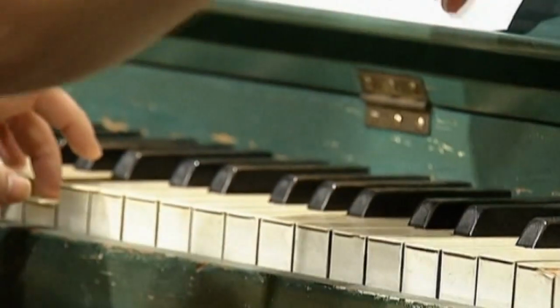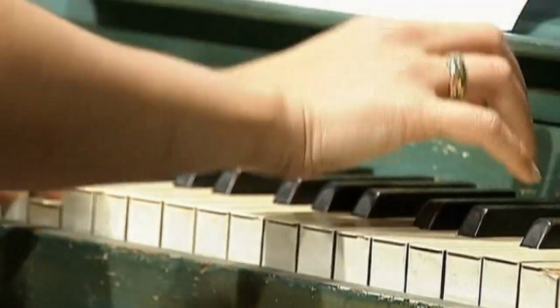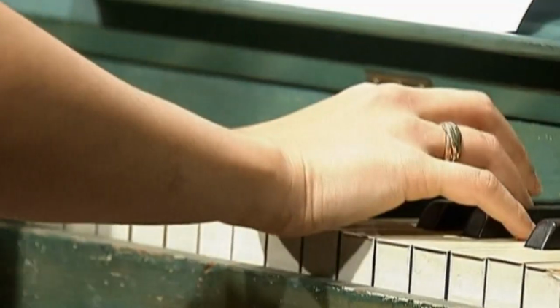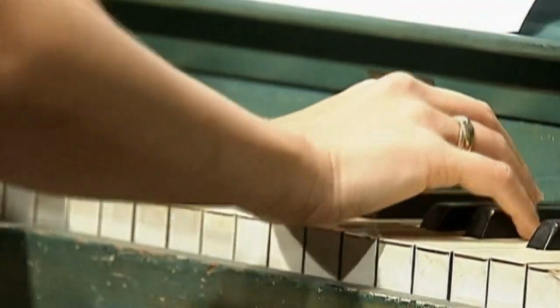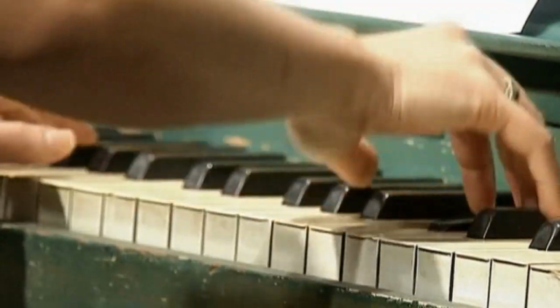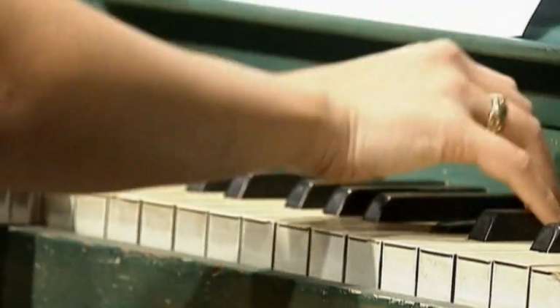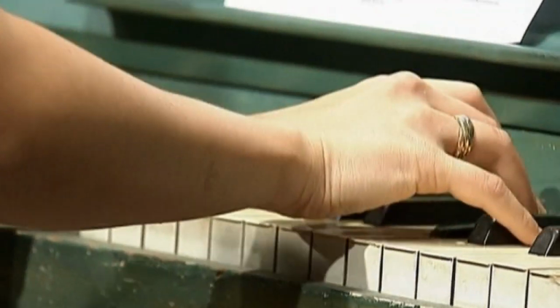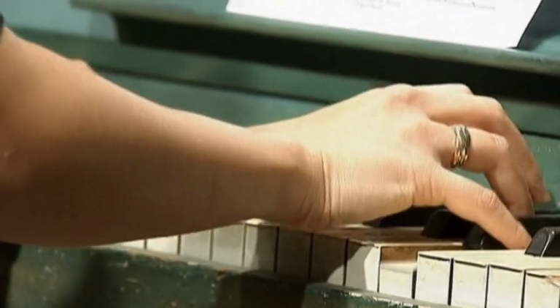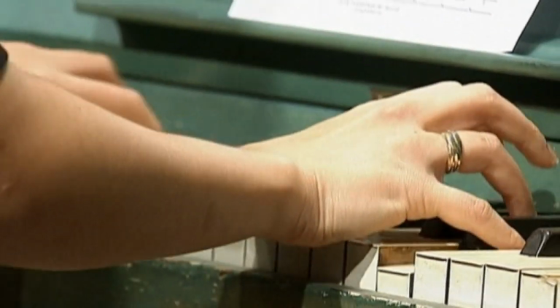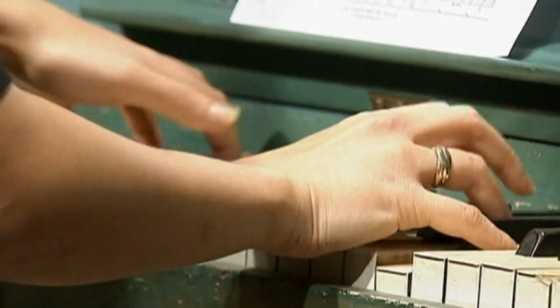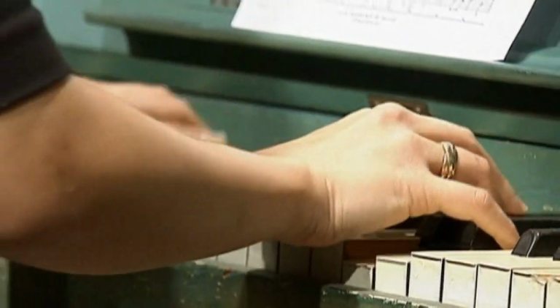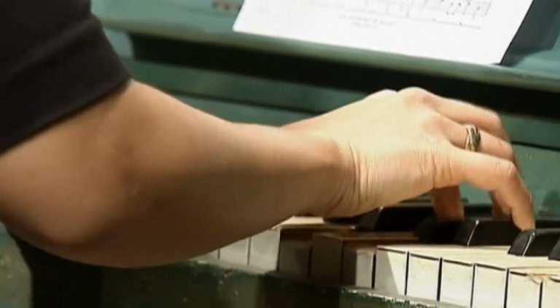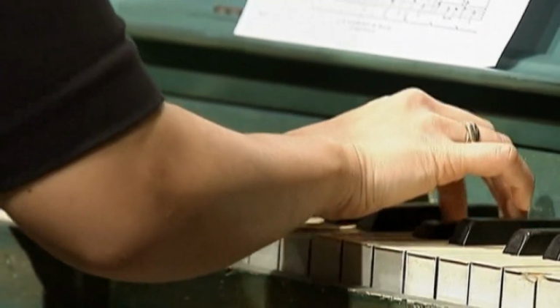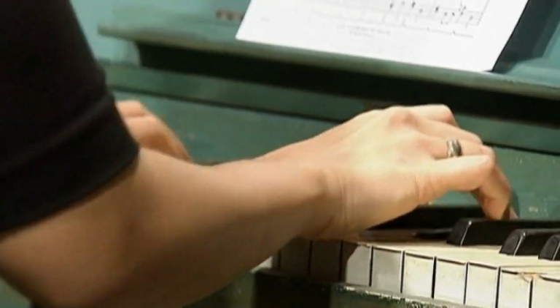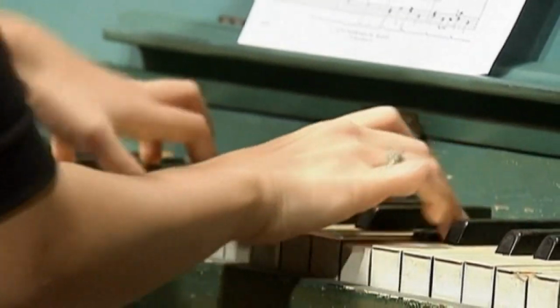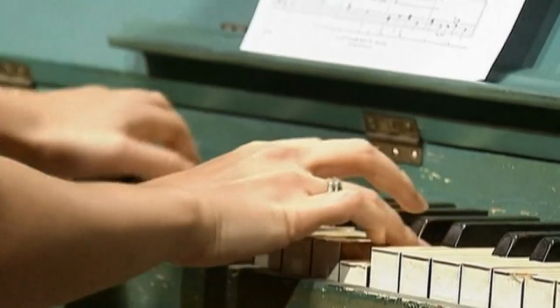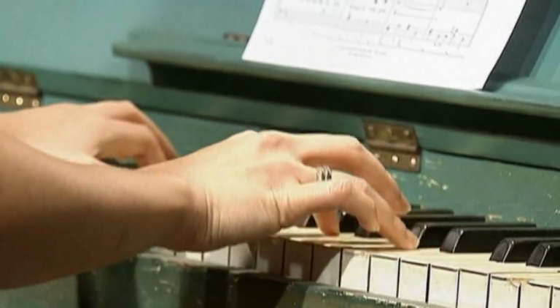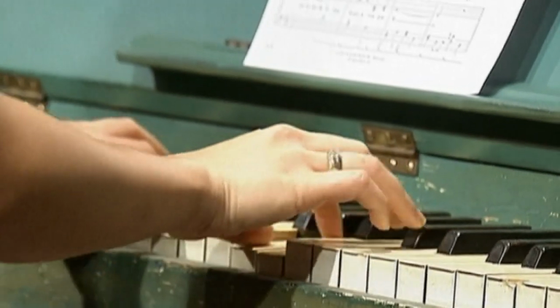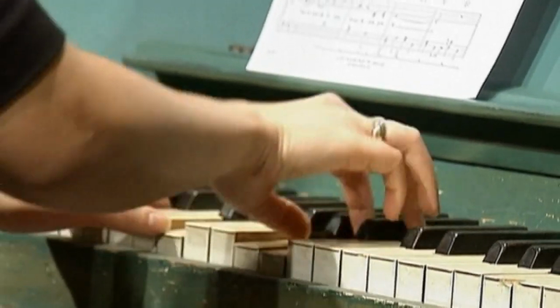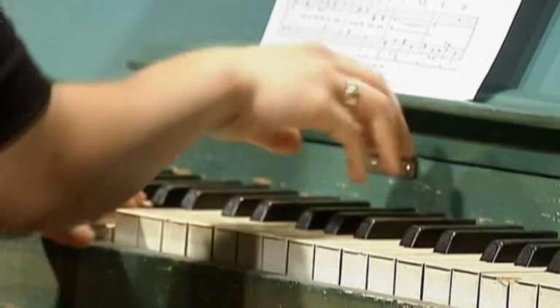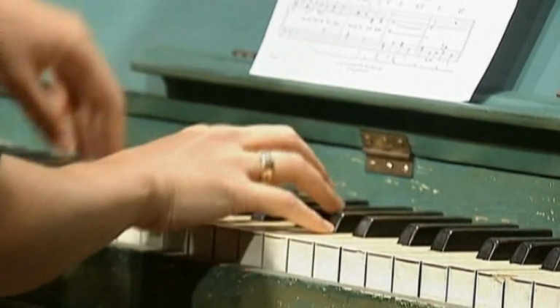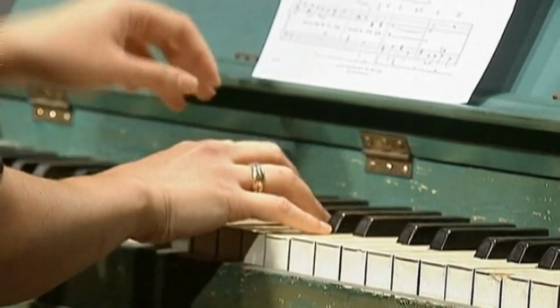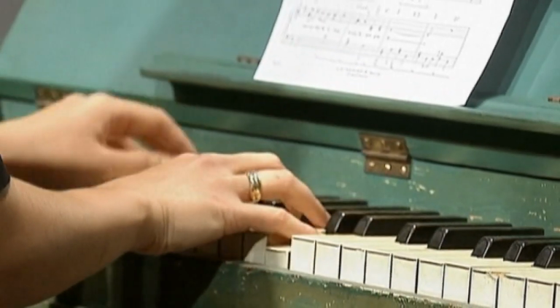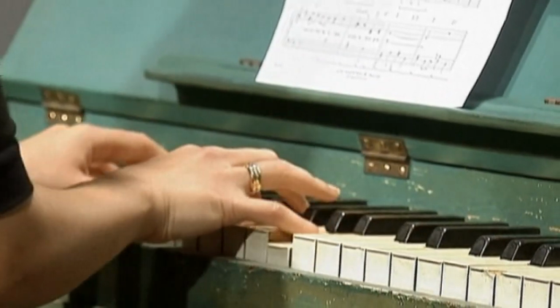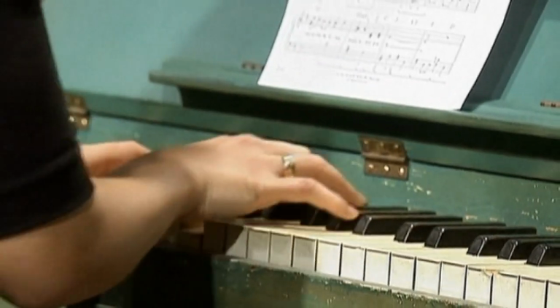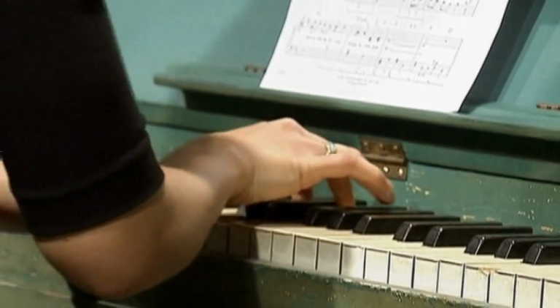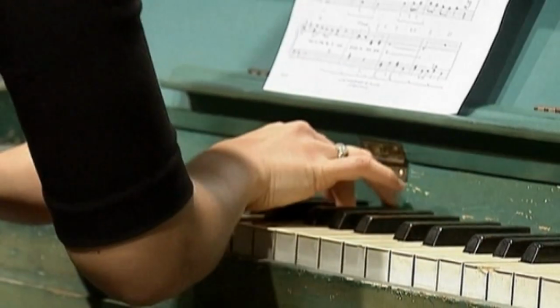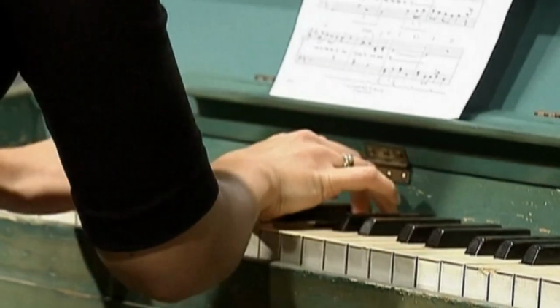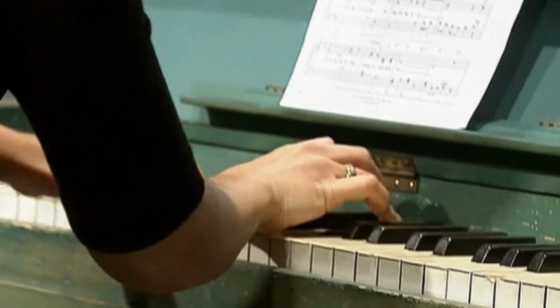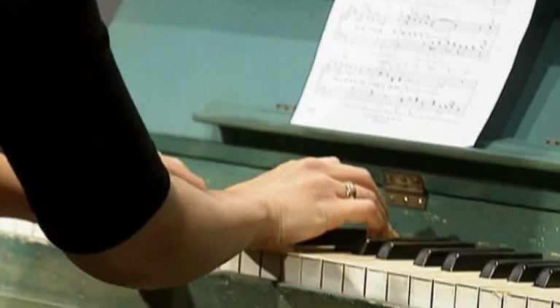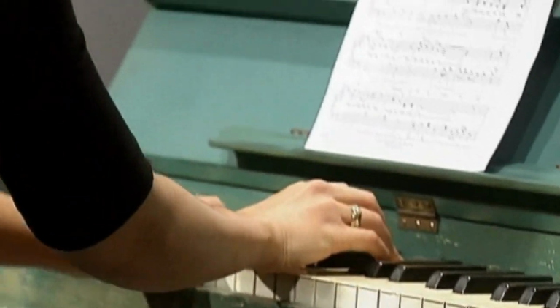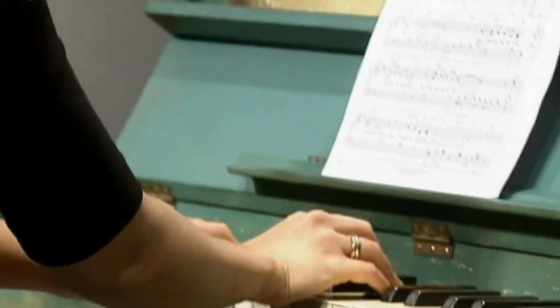One of the most romantic movie props of all time, the iconic piano from the film Casablanca, is to go up for auction at Sotheby's in New York.